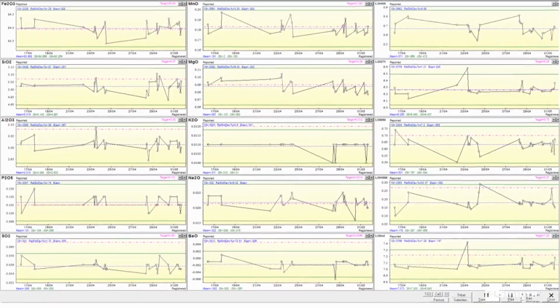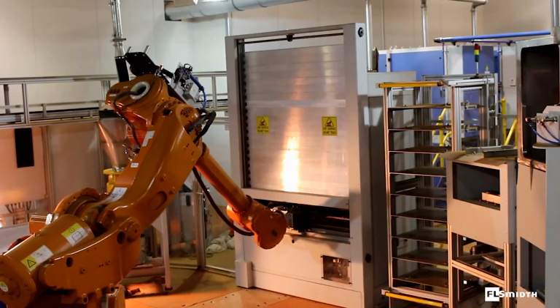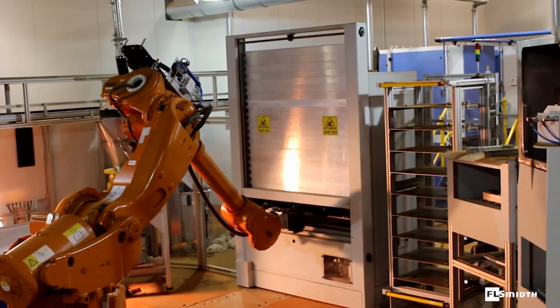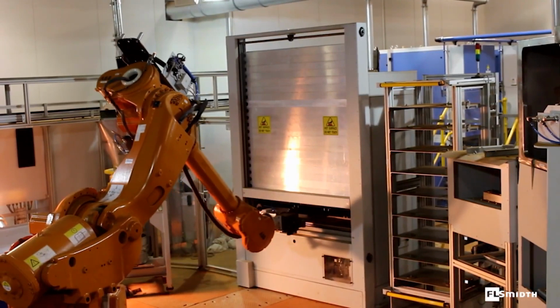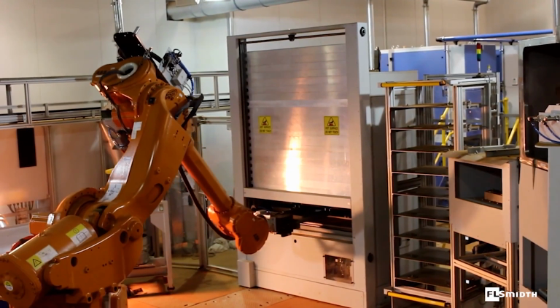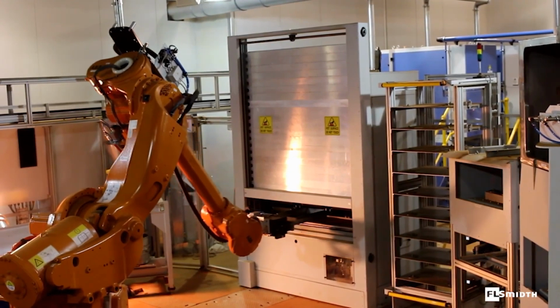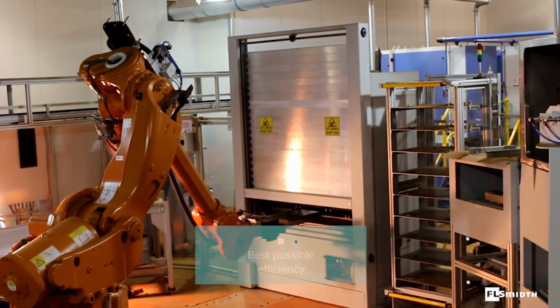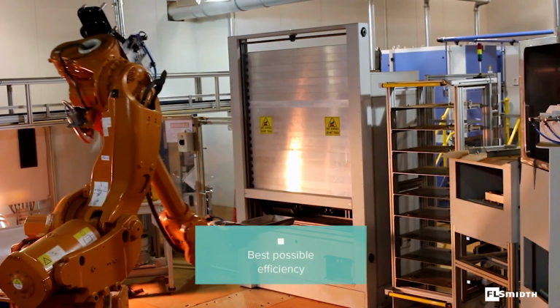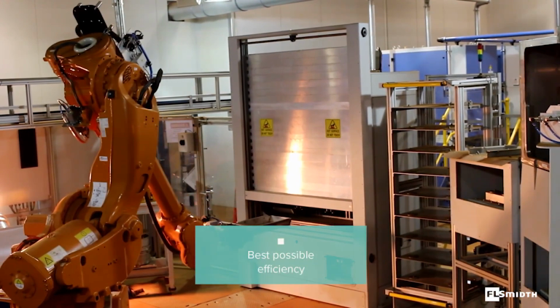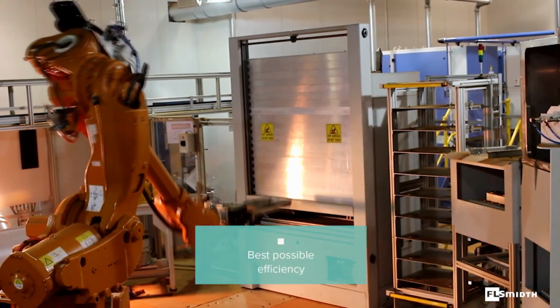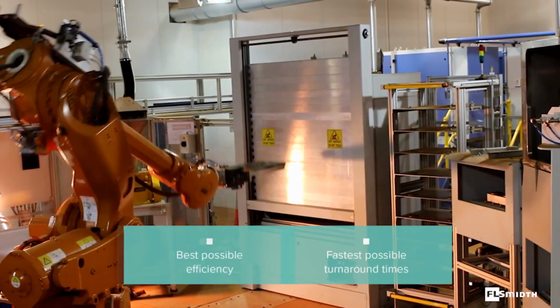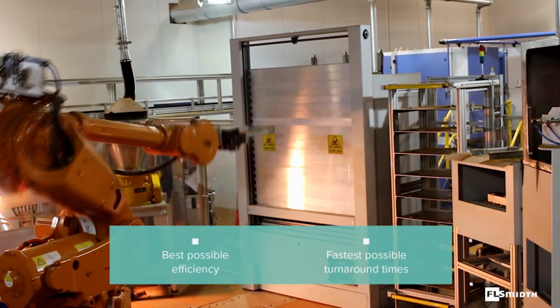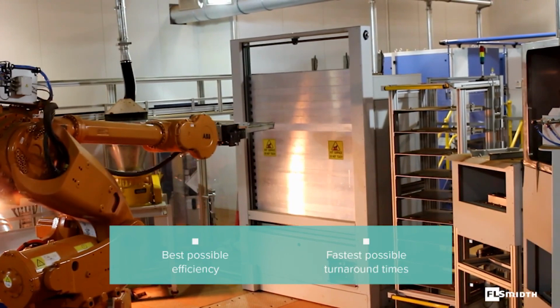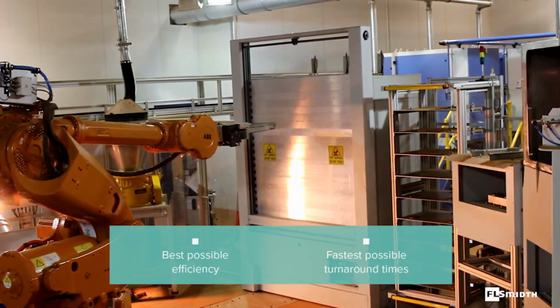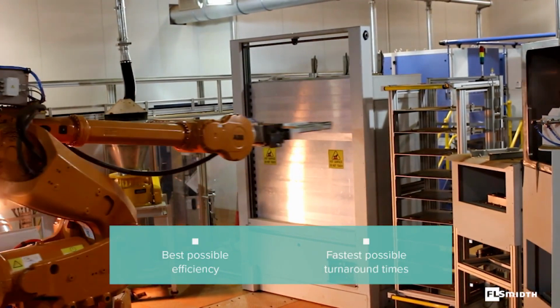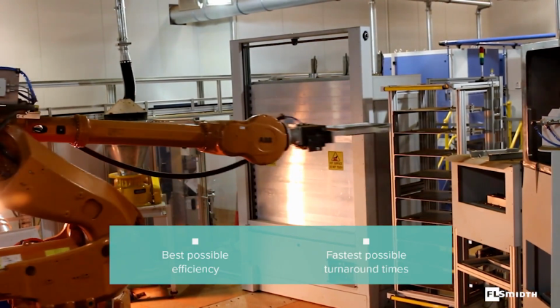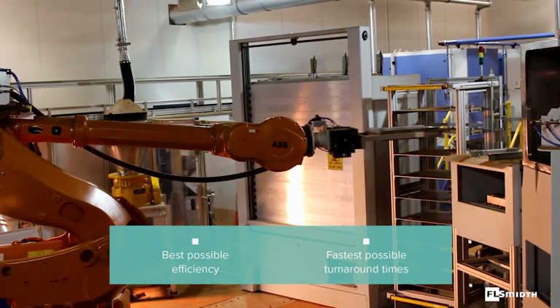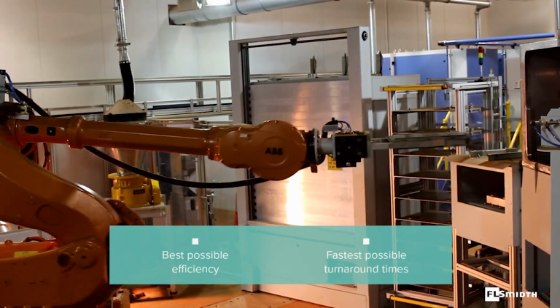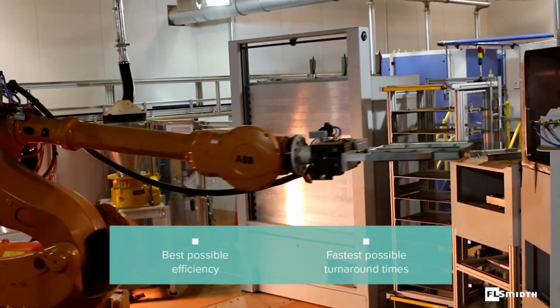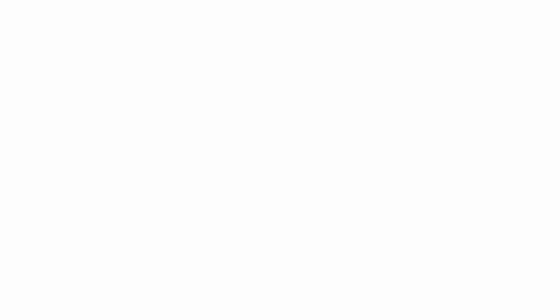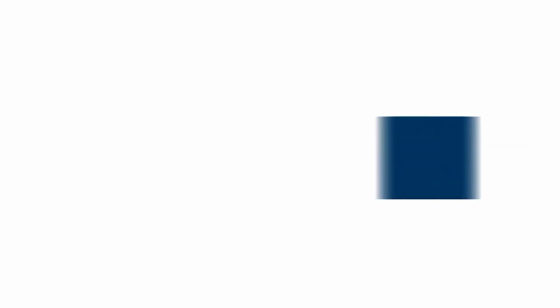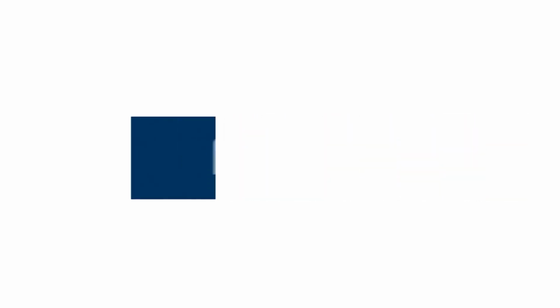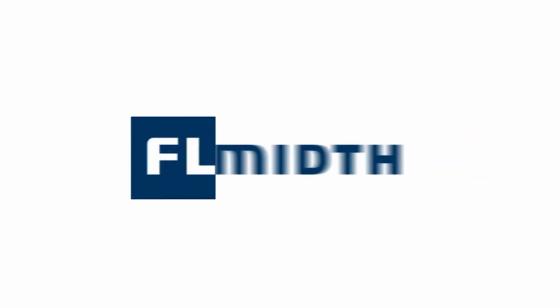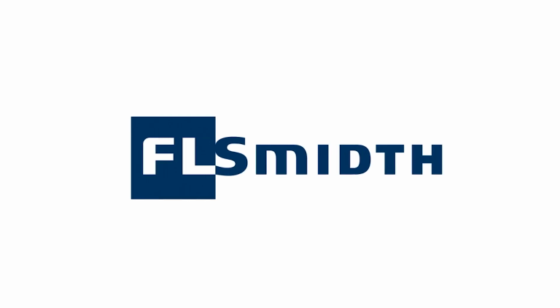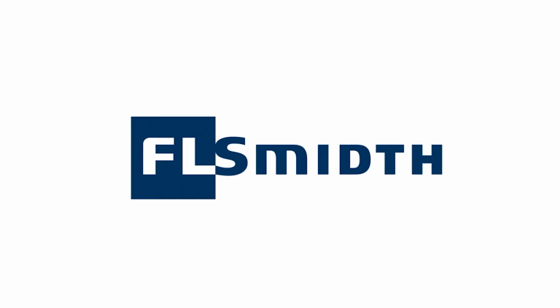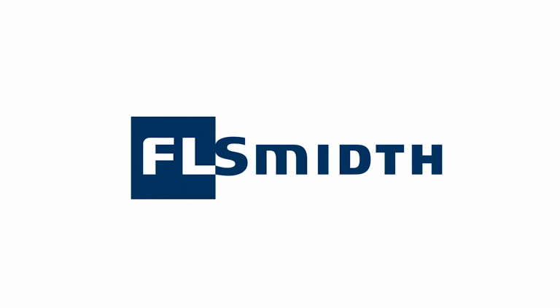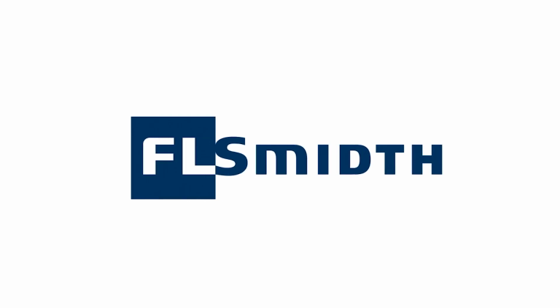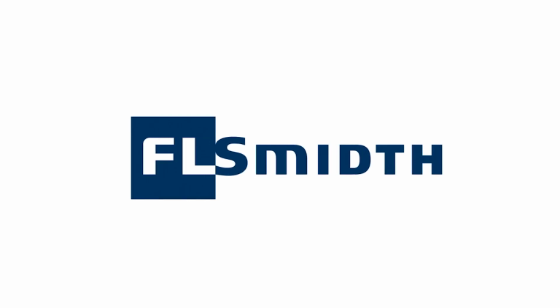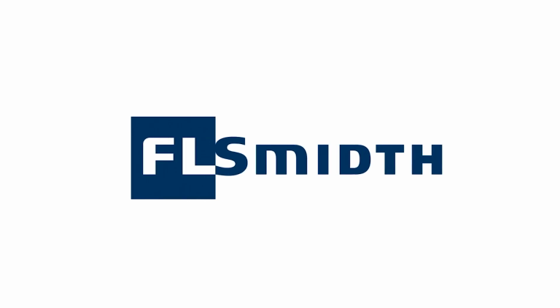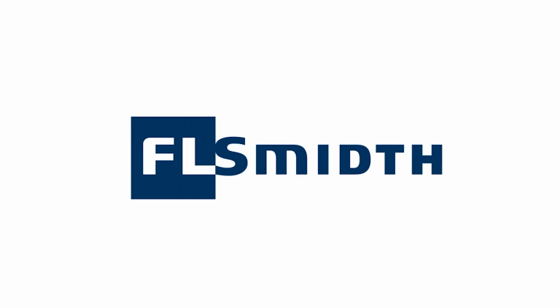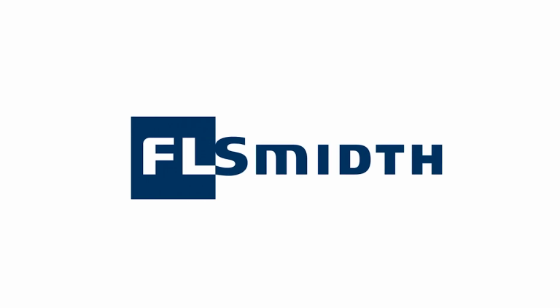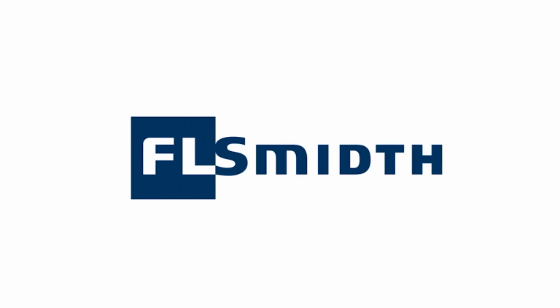This integrated automation solution ensures the best possible efficiency and fastest possible turnaround times of analytical results to the laboratory. Confidence in the value of your product, from the mine to market, is critical to your operation's success.